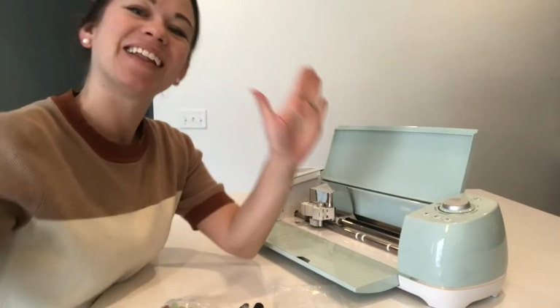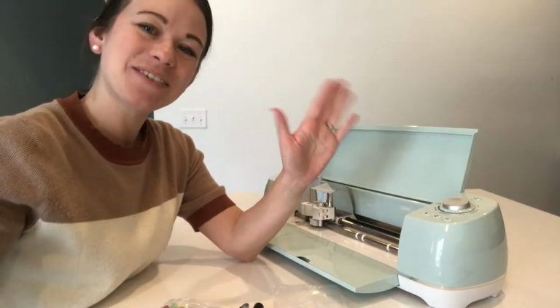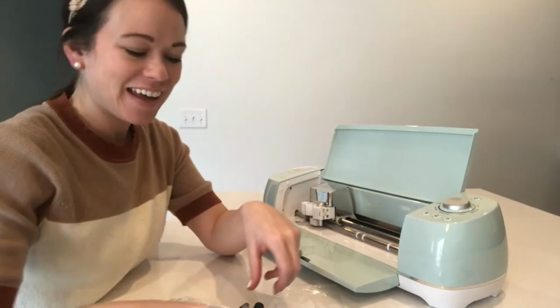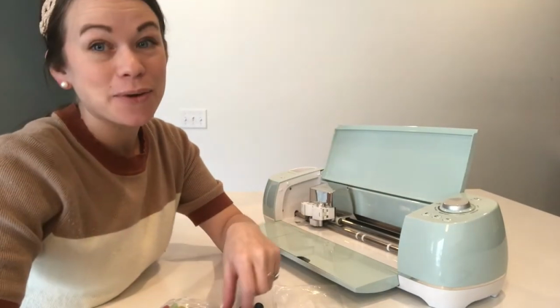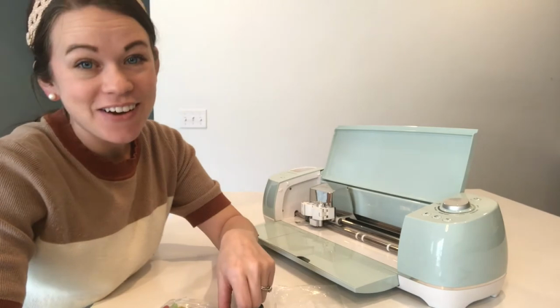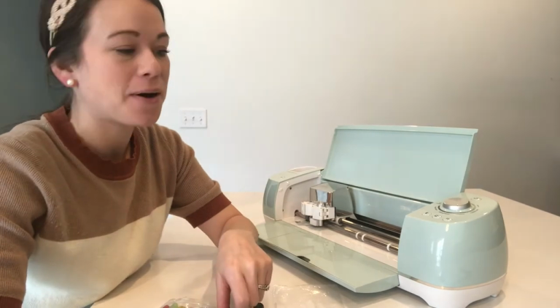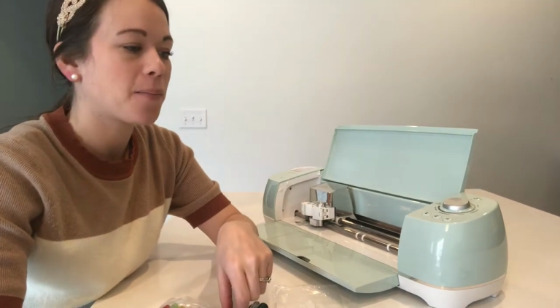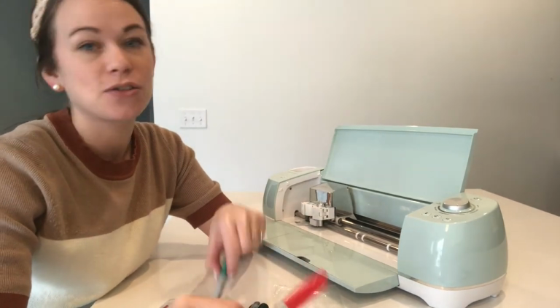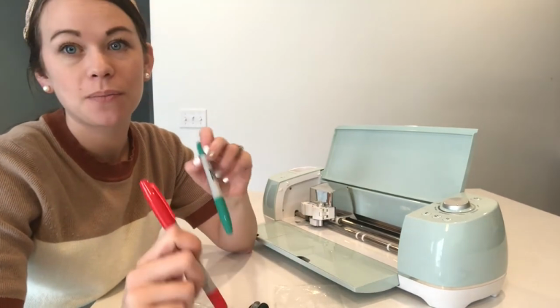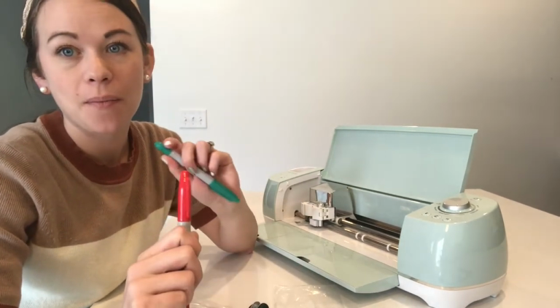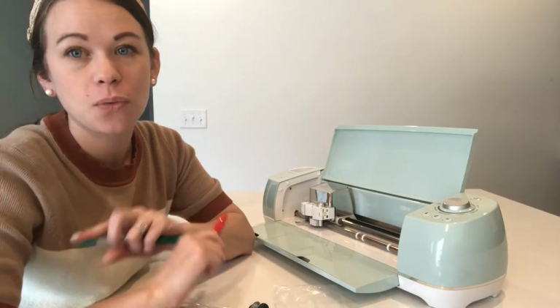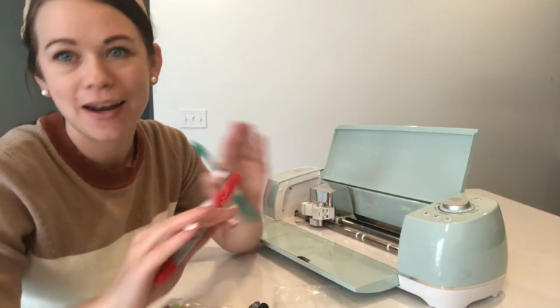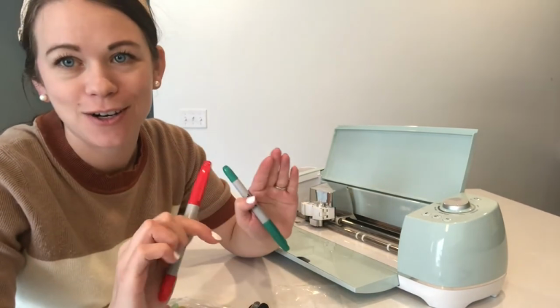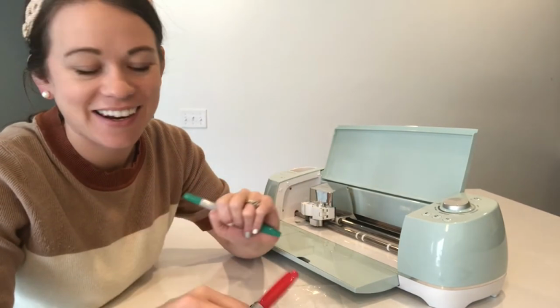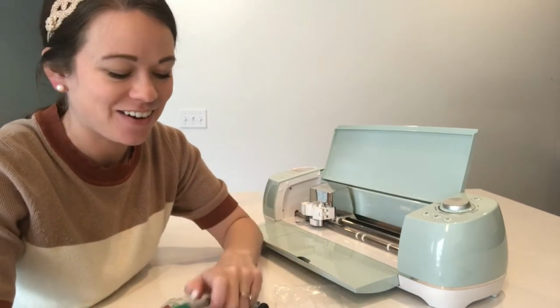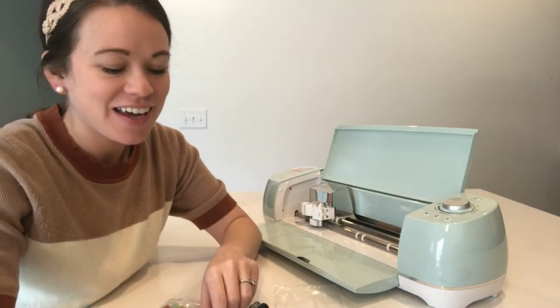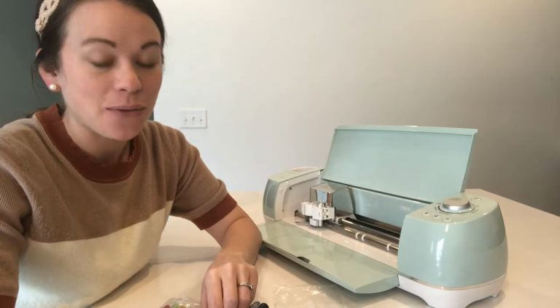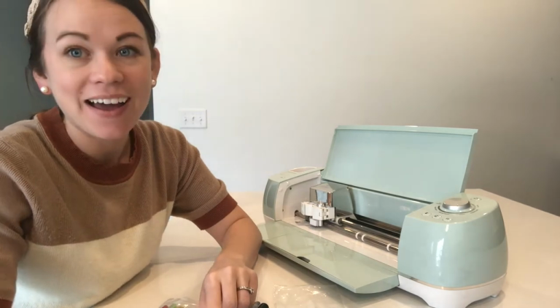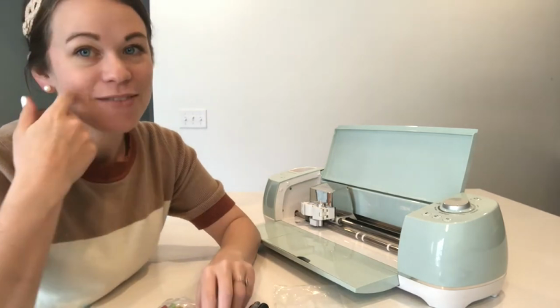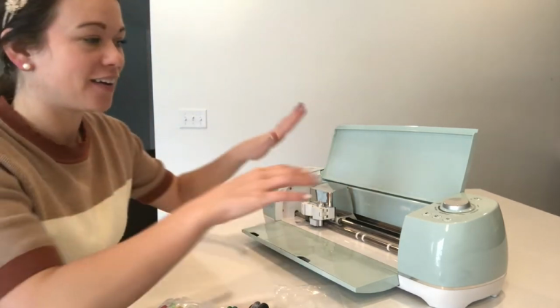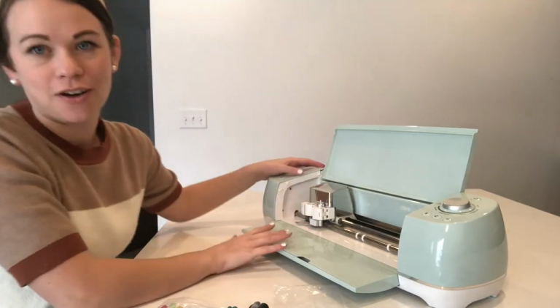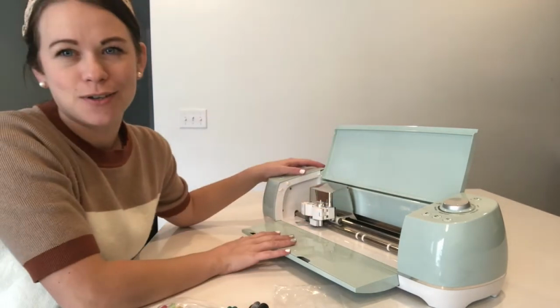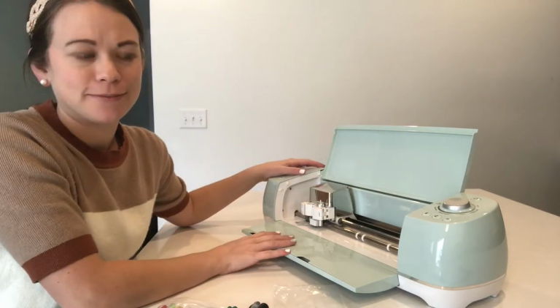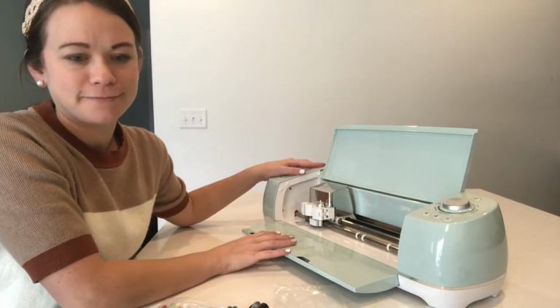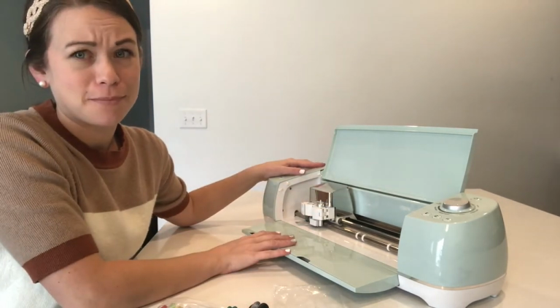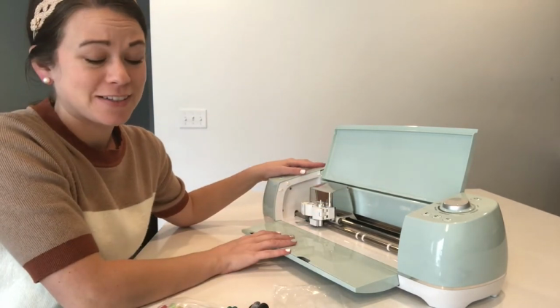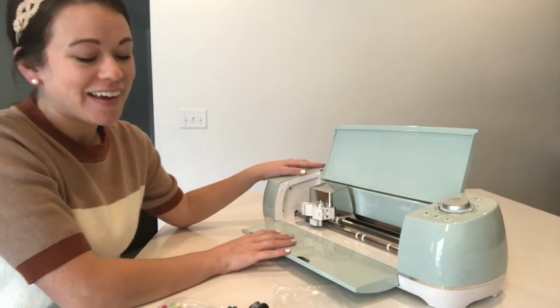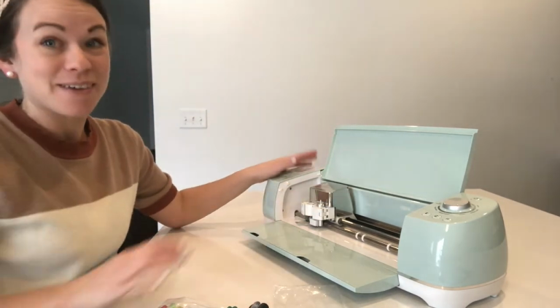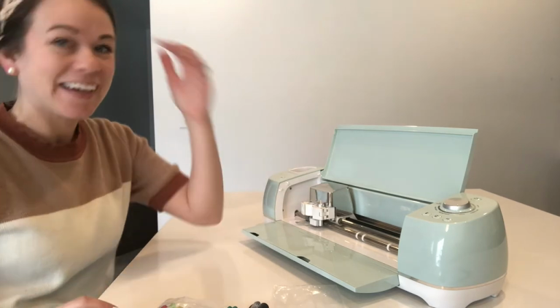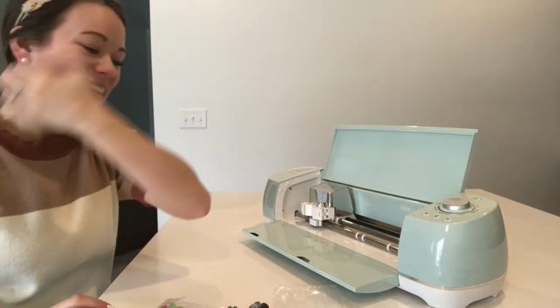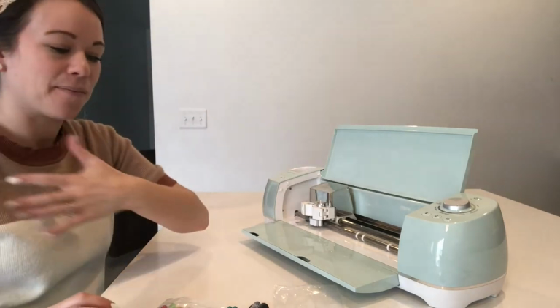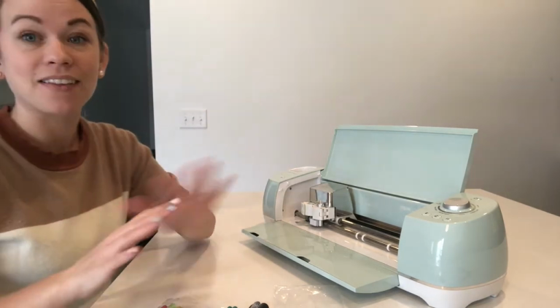I wanted to talk to you about my Zoom all-in-one pen and marker kit that I just got. I have been a Cricut user for five-plus years now — it's been a minute and I love it.